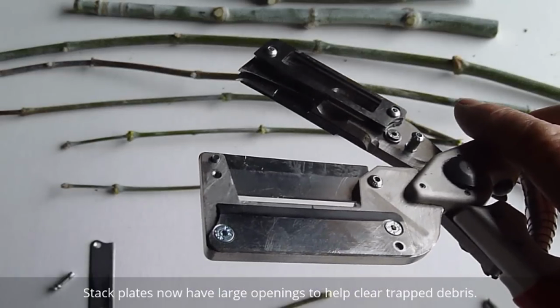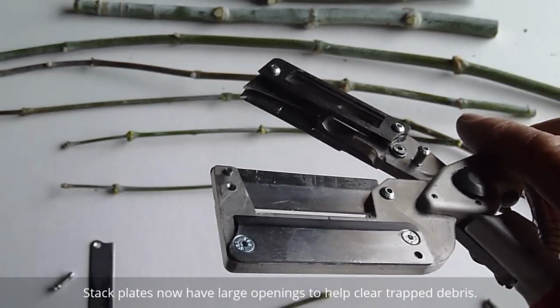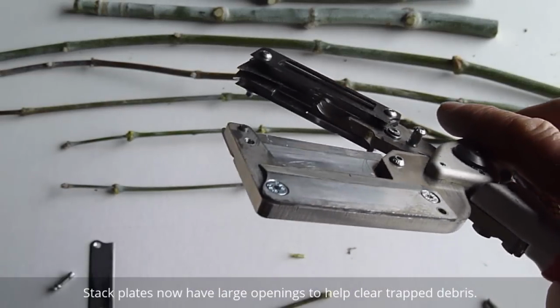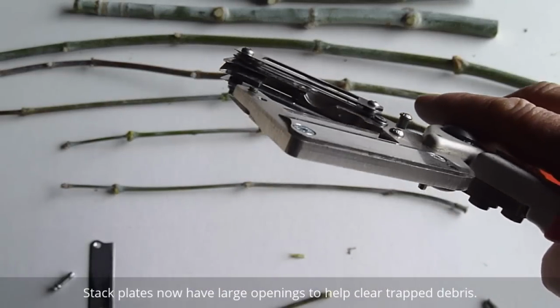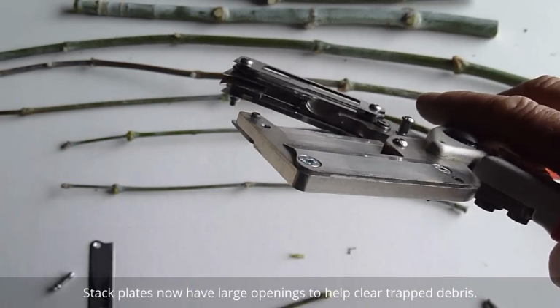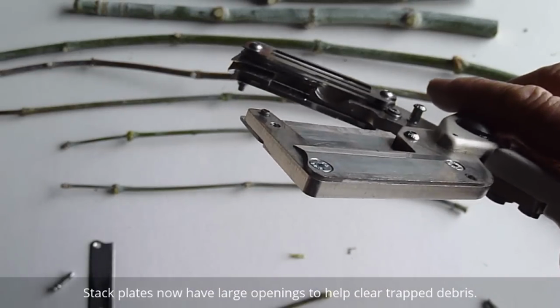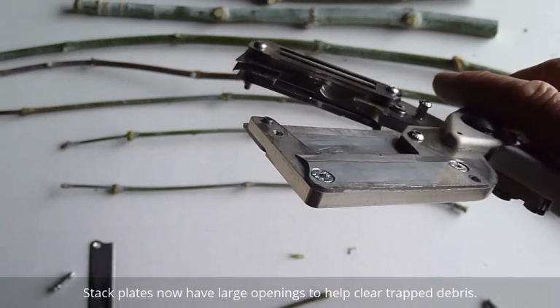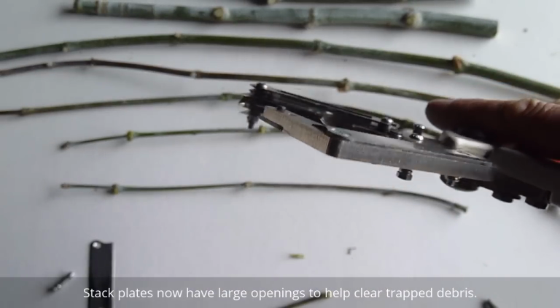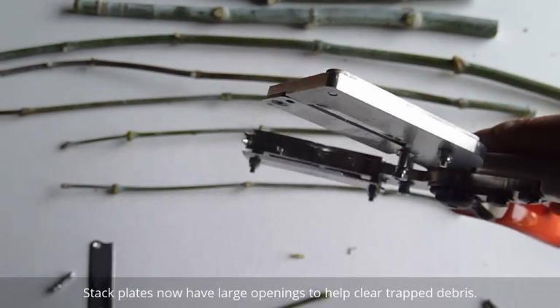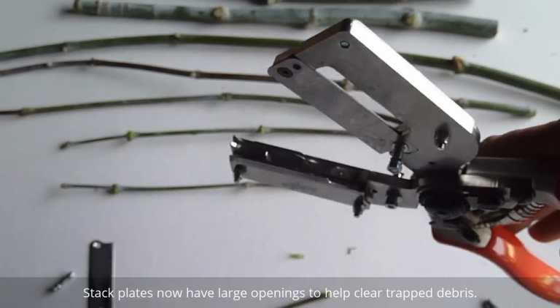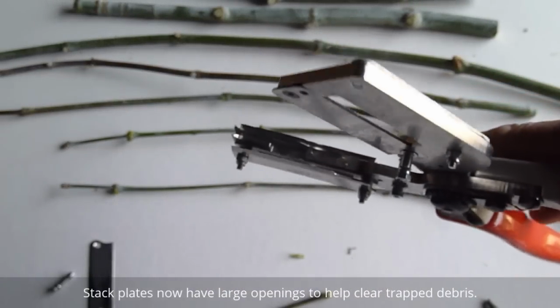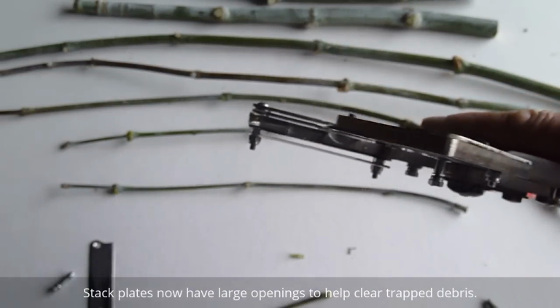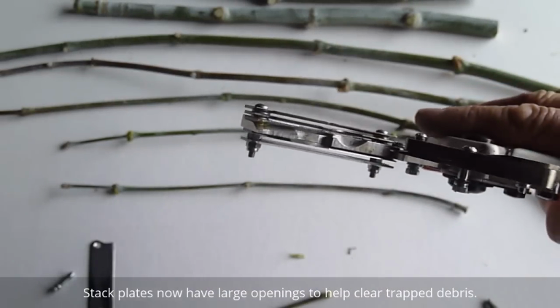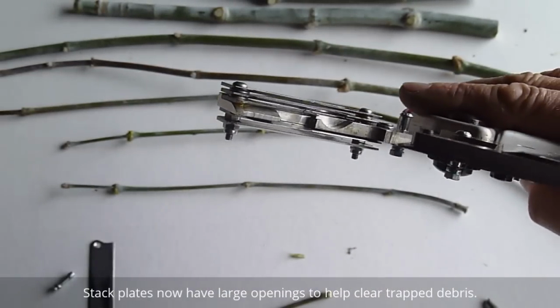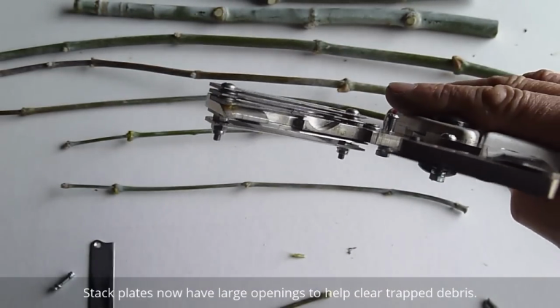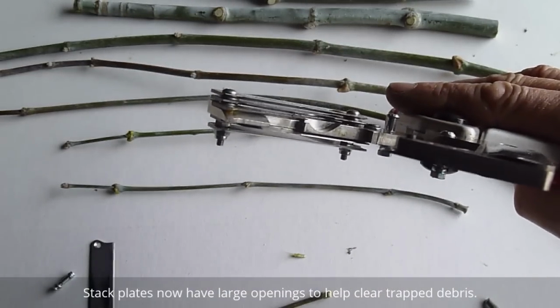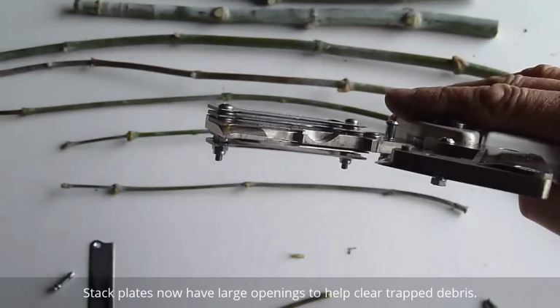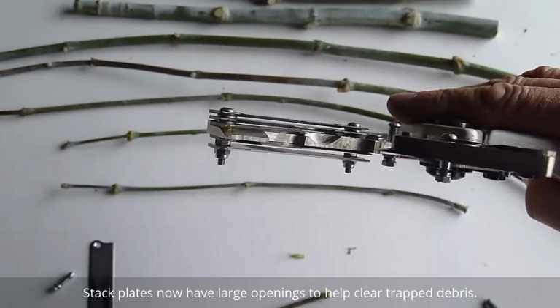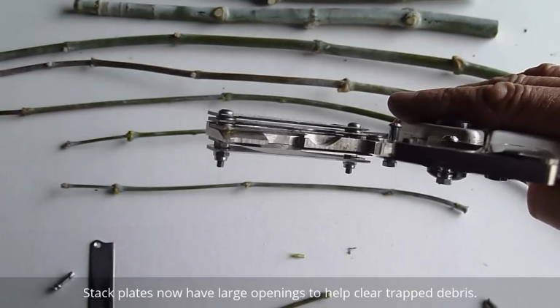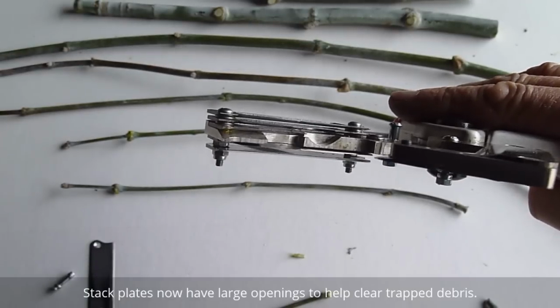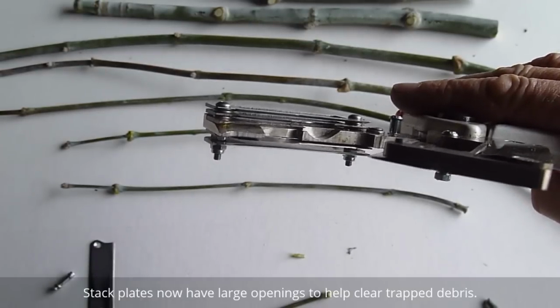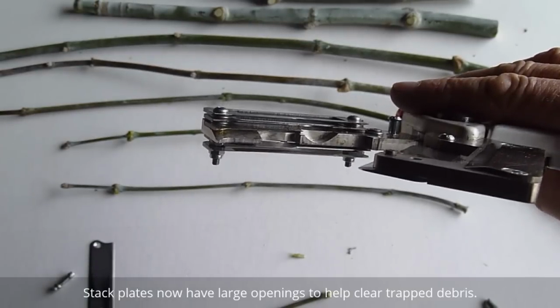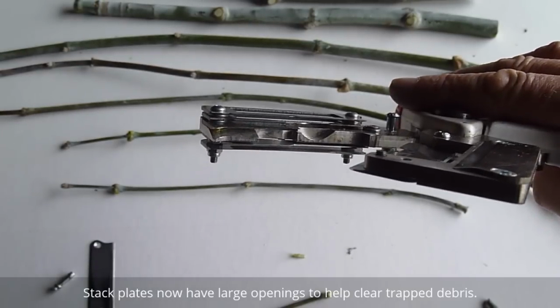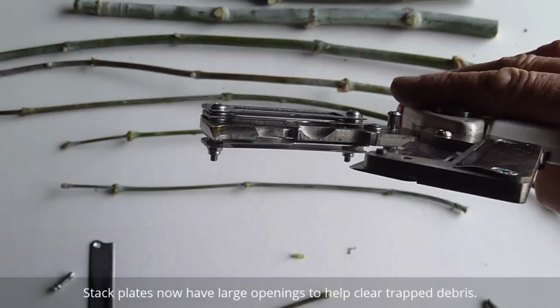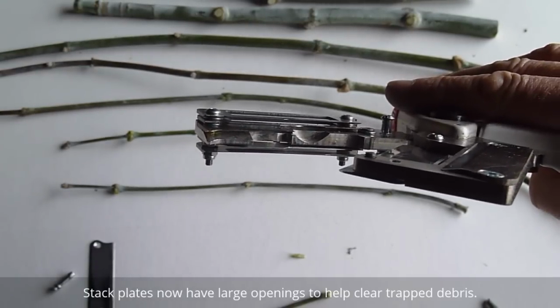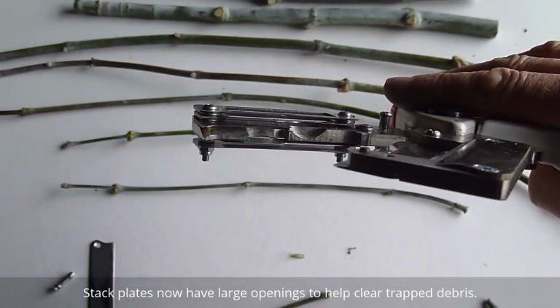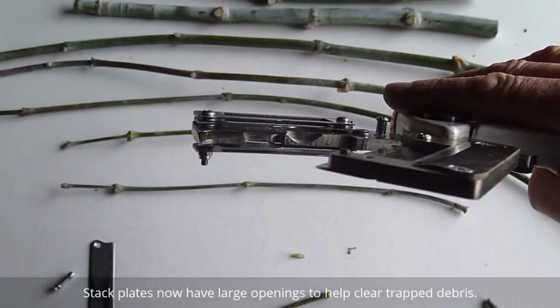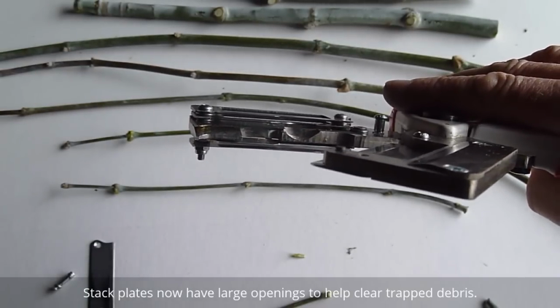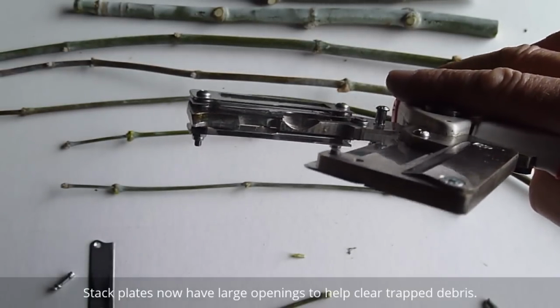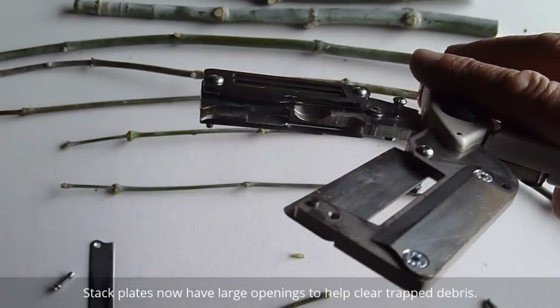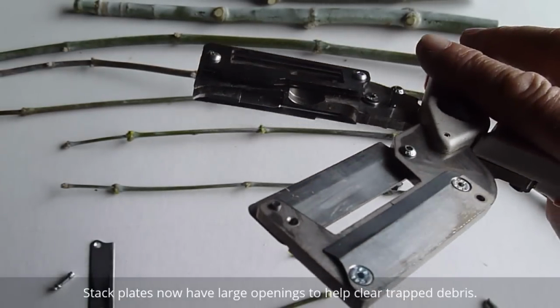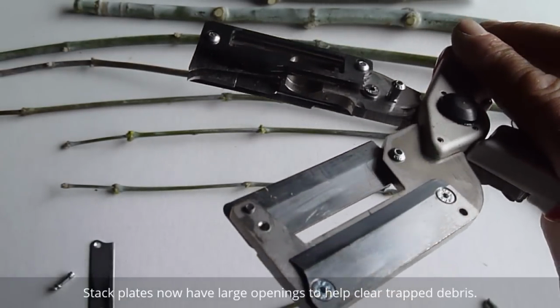As you can see, the jaws have a larger opening and we've got a few extra what we're referring to as stack plates assembled onto the jaw, and that gives this model its versatility.